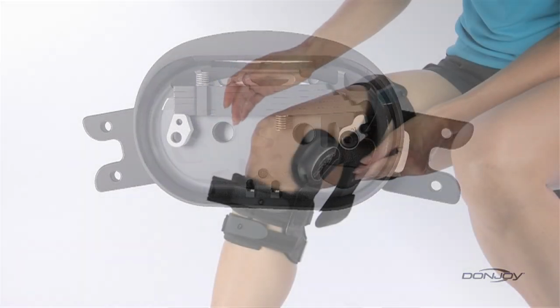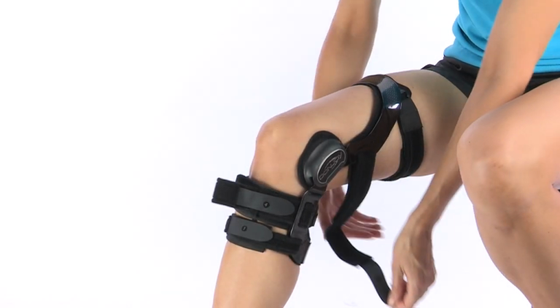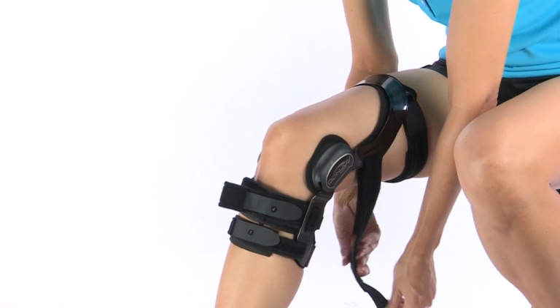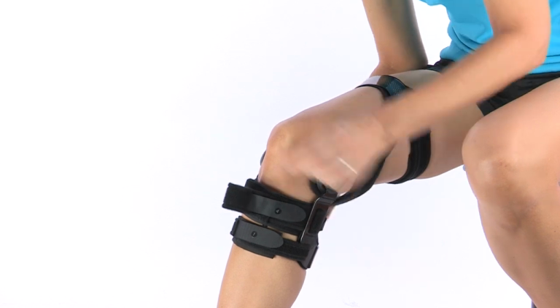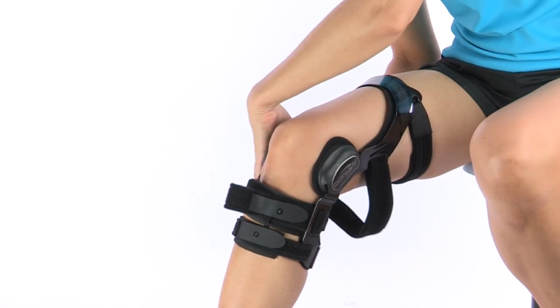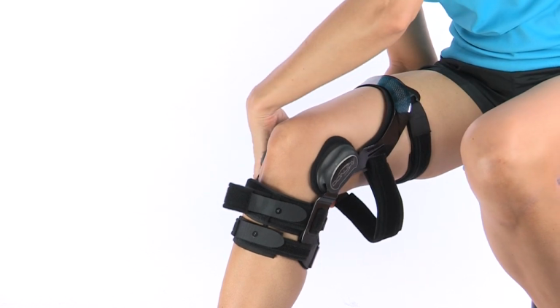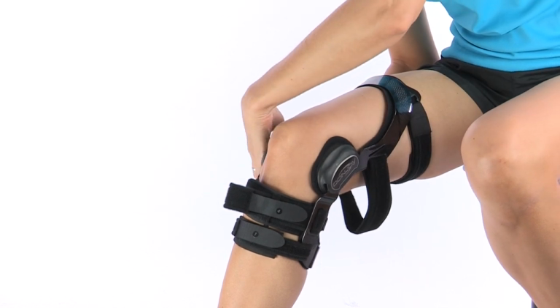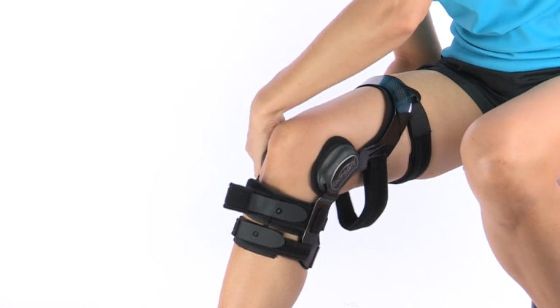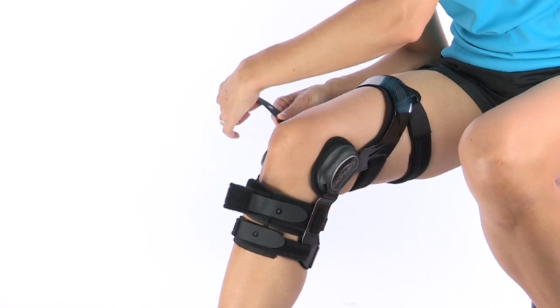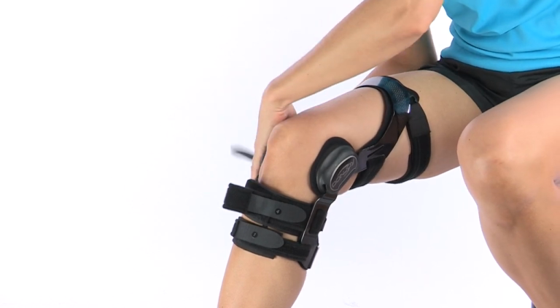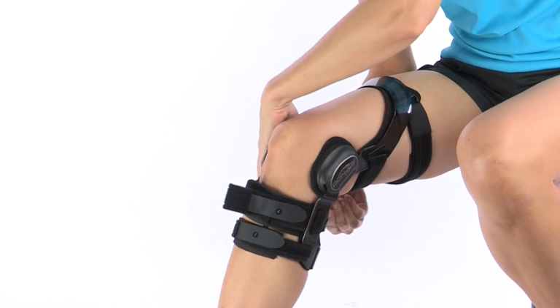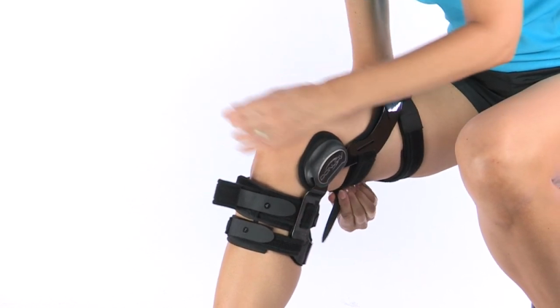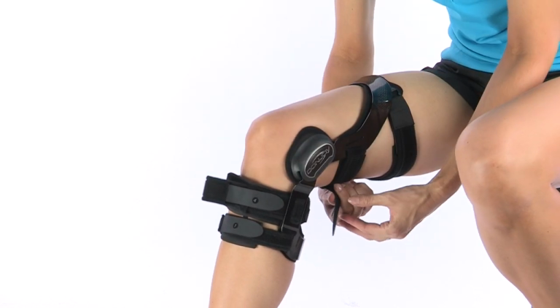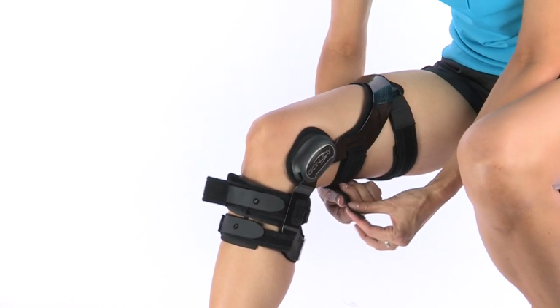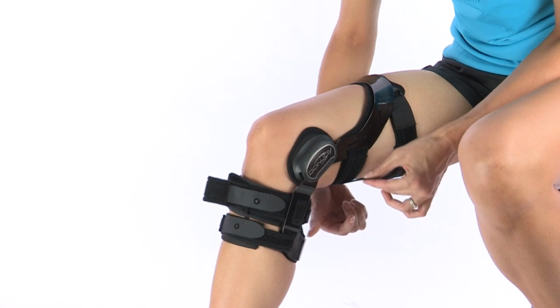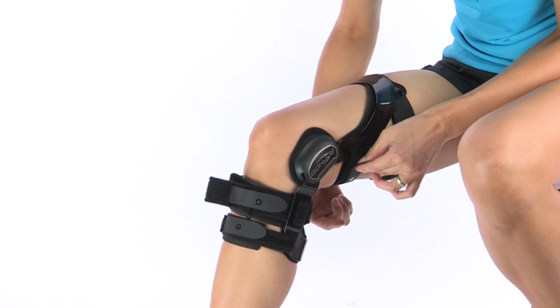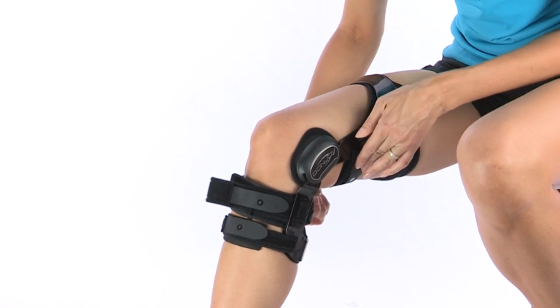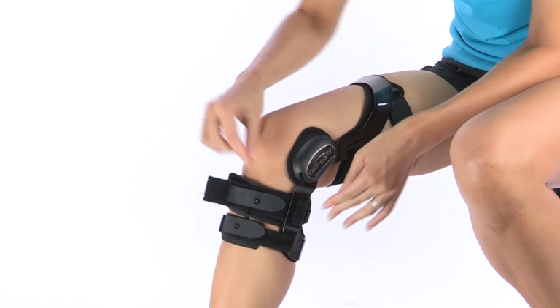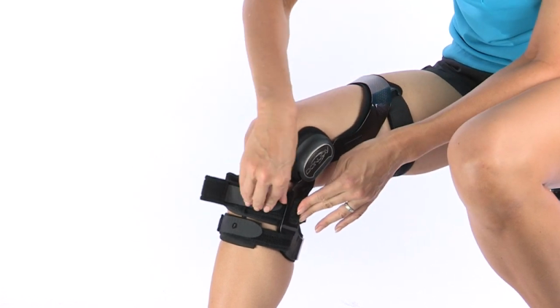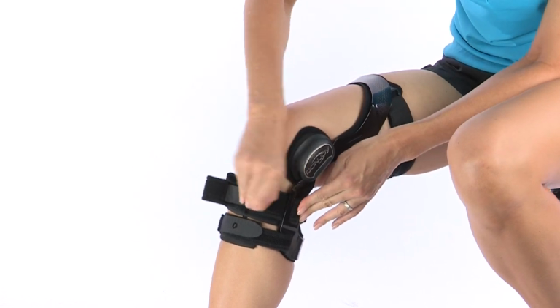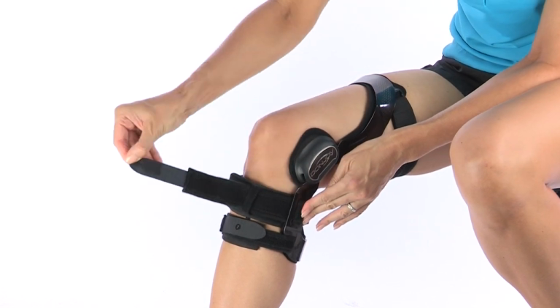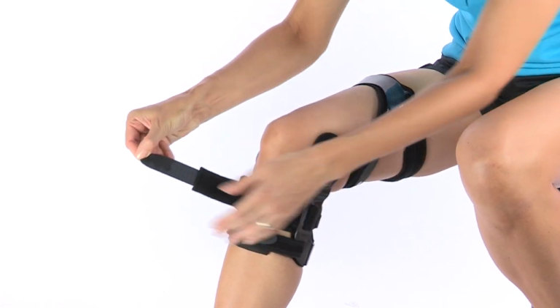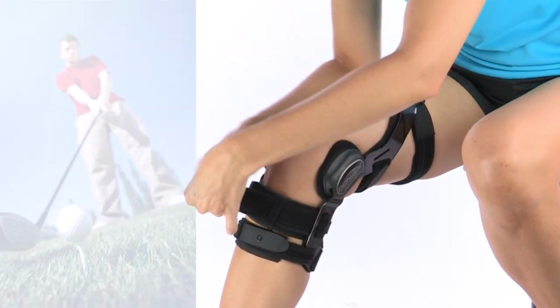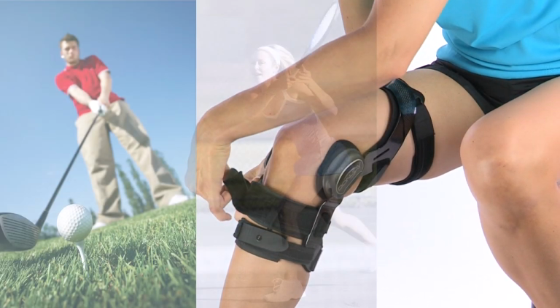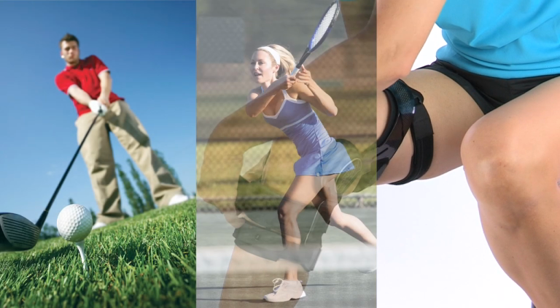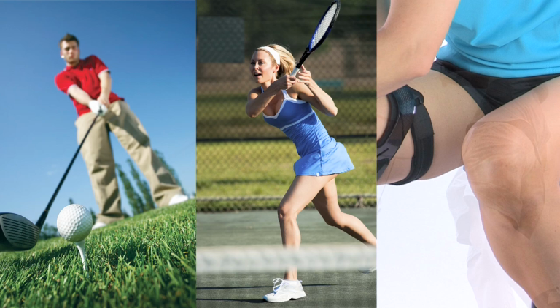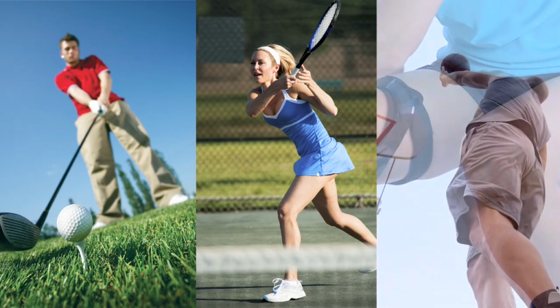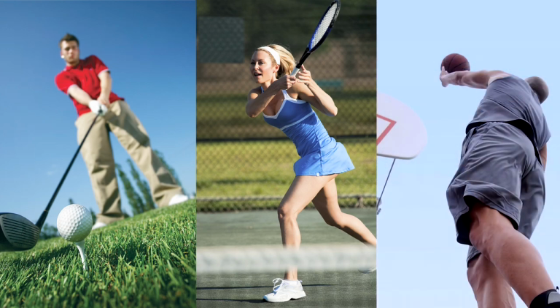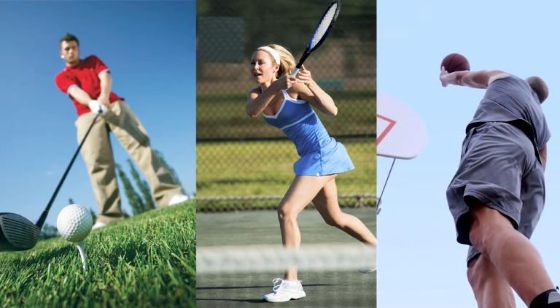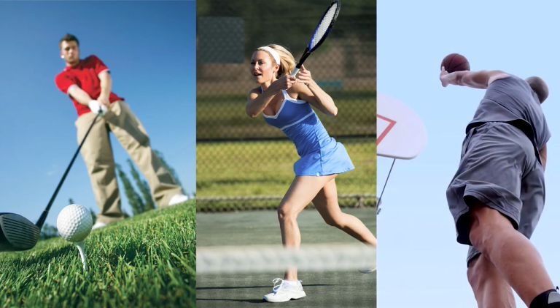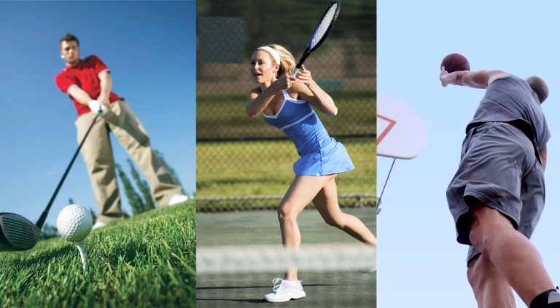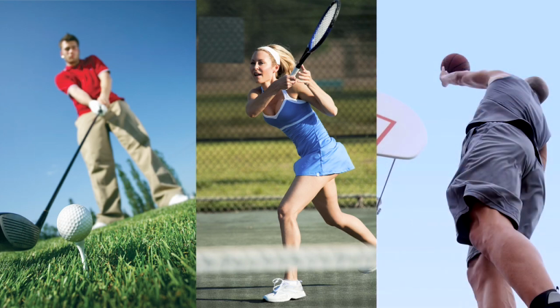Created for all activity levels, Full Force's sleek, low-profile, and exceptionally lightweight design have made it the go-to, off-the-shelf brace for those of you who enjoy golf, tennis, basketball, and other court non-contact sports.